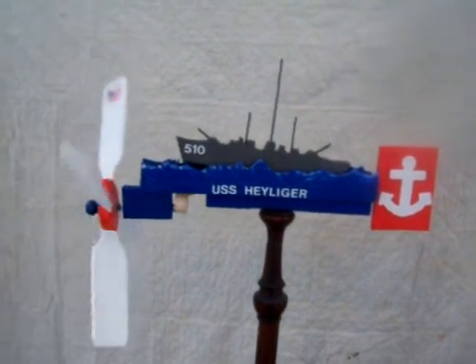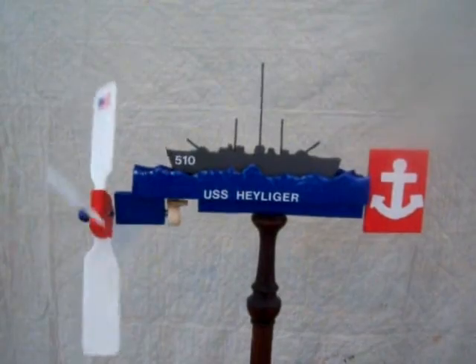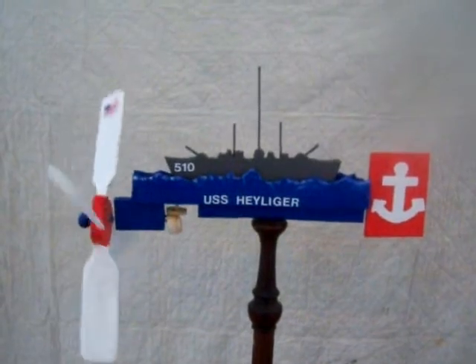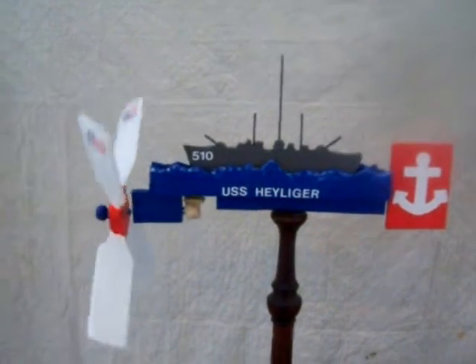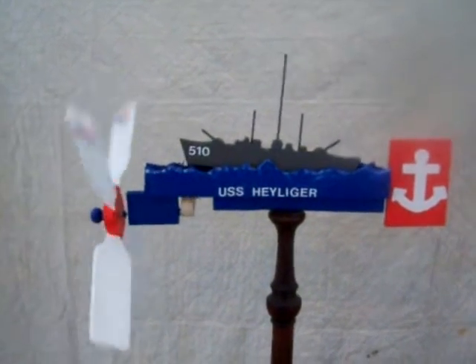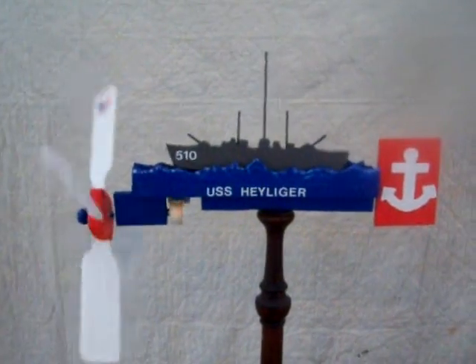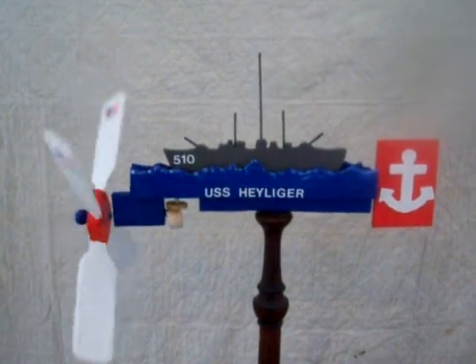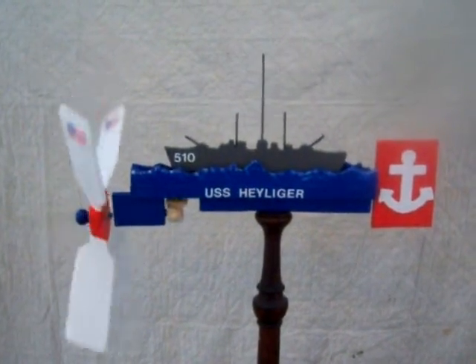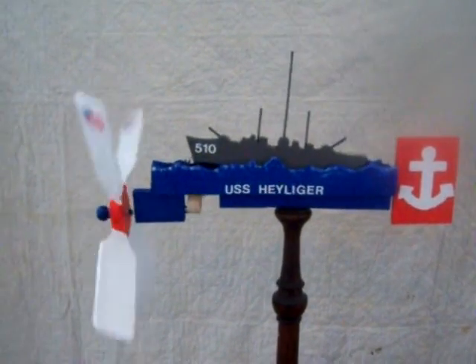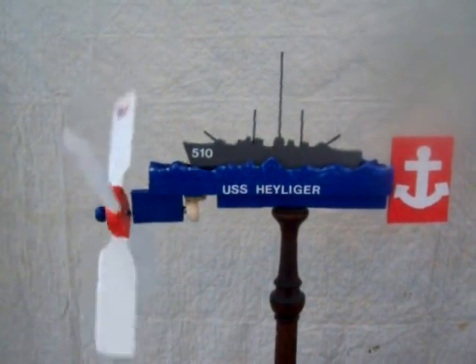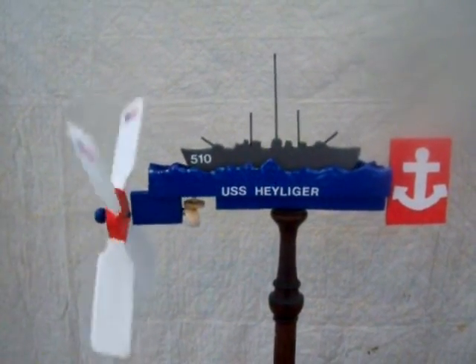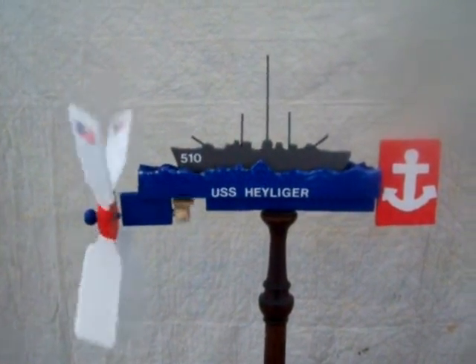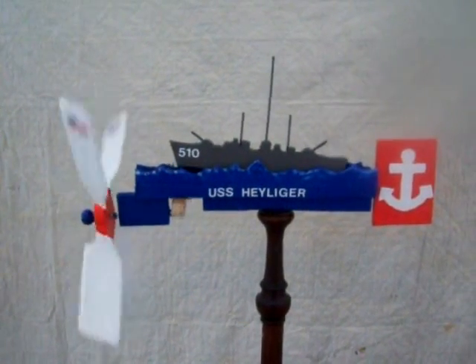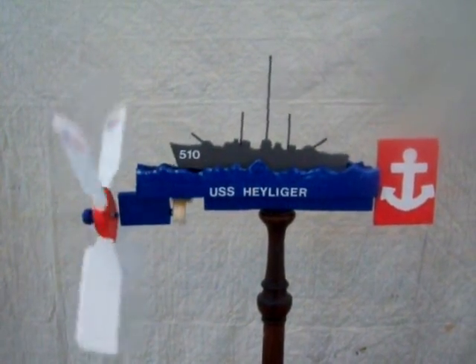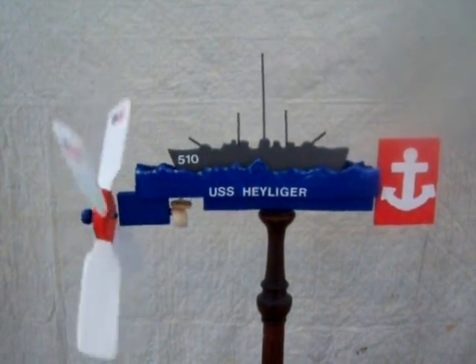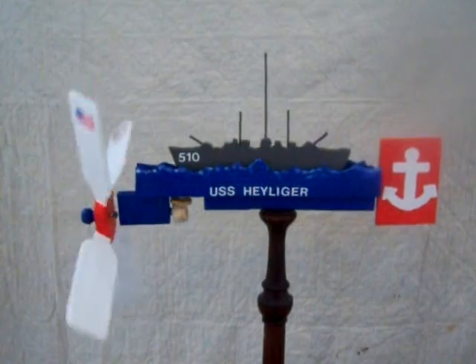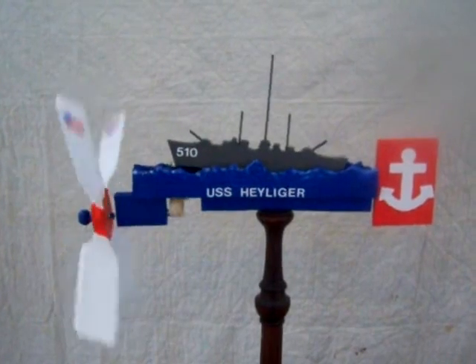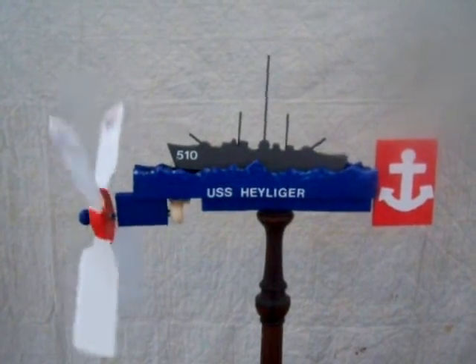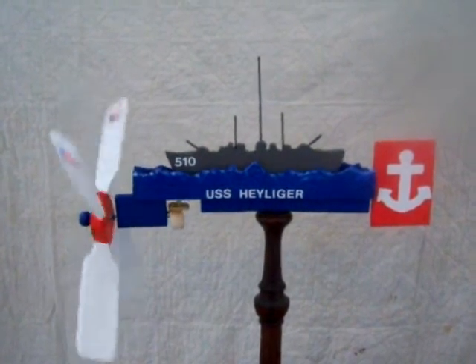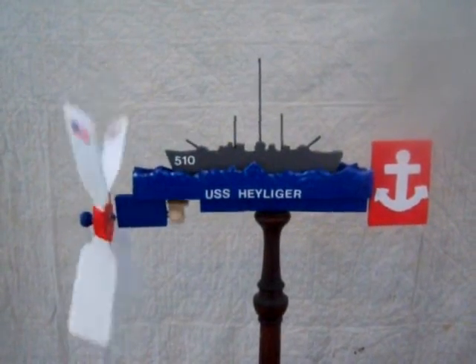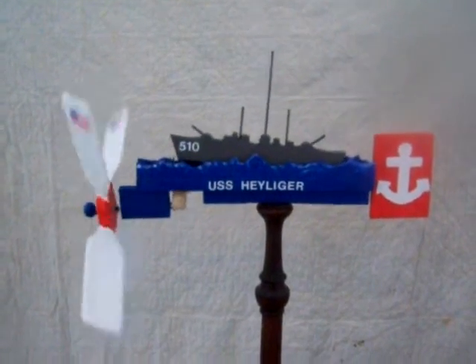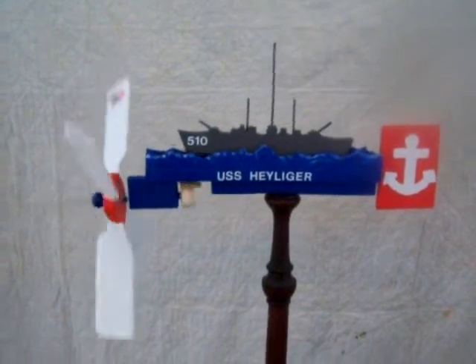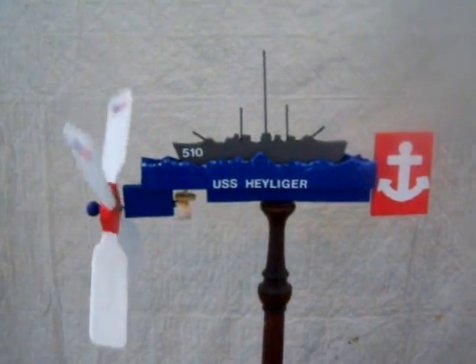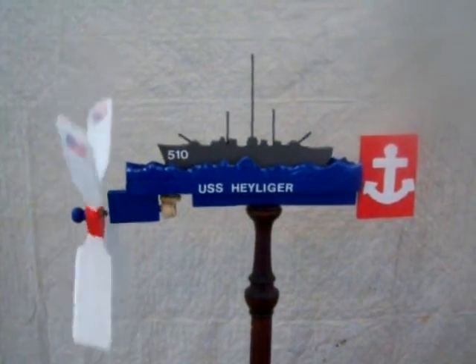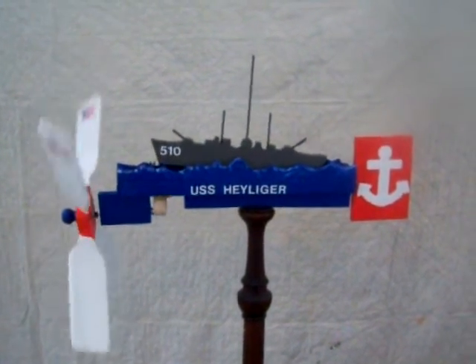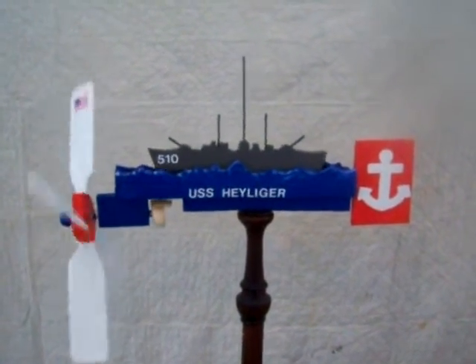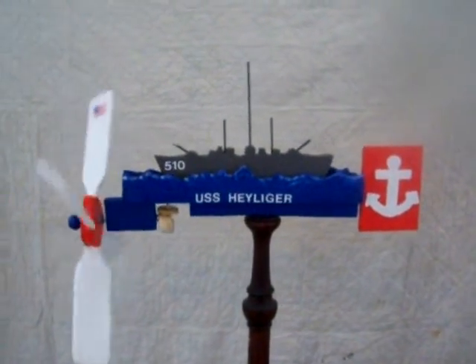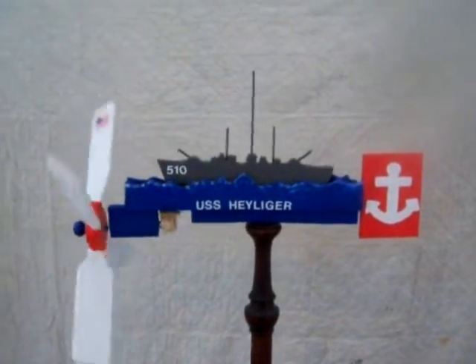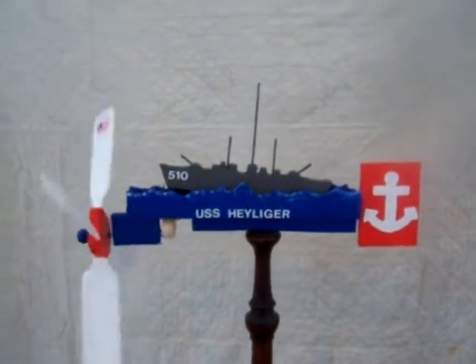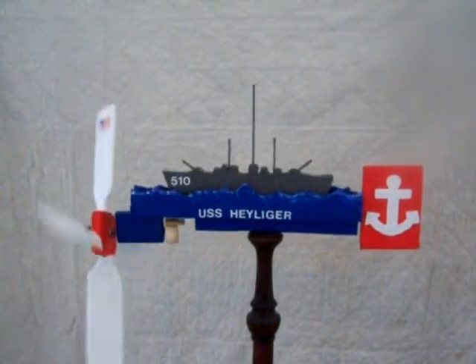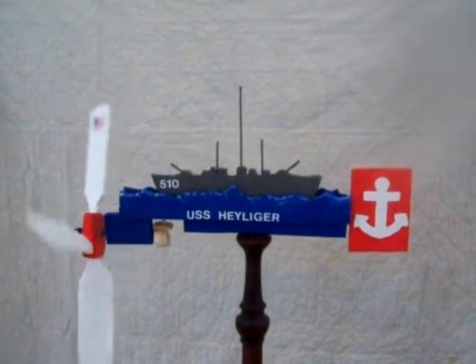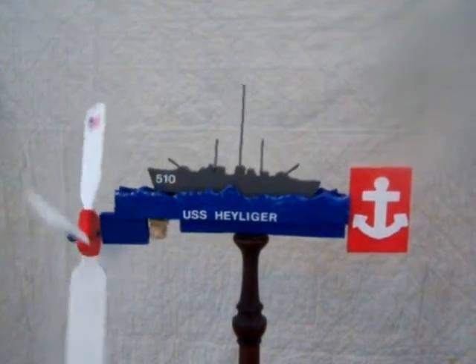The Heiliger served in World War II, having been launched August 6, 1944. It served in Pearl Harbor and then was shipped to Guam.